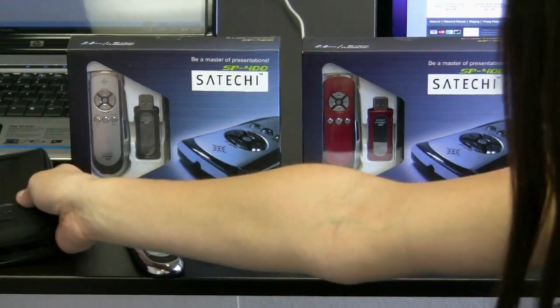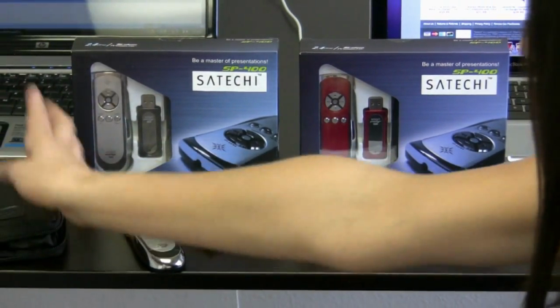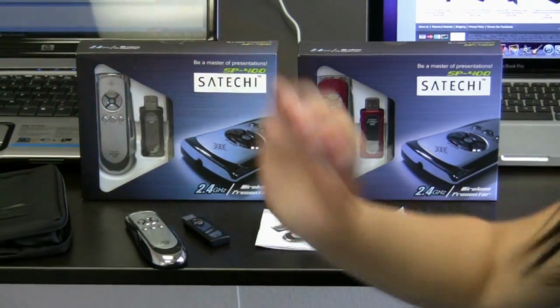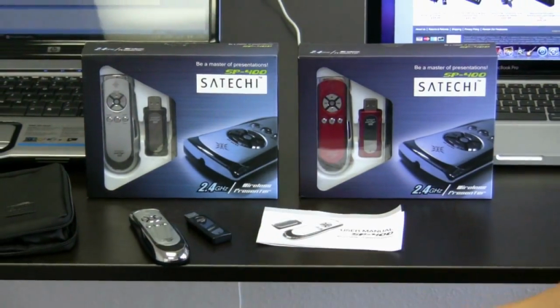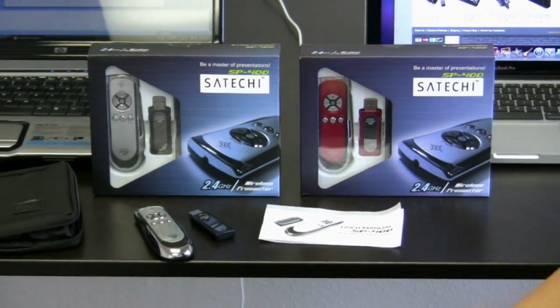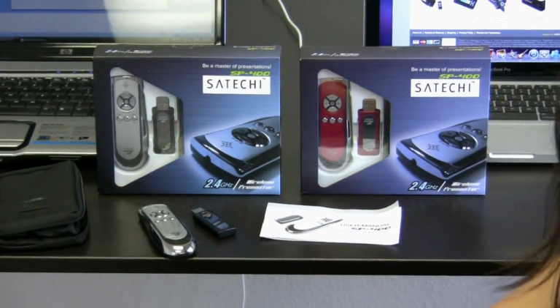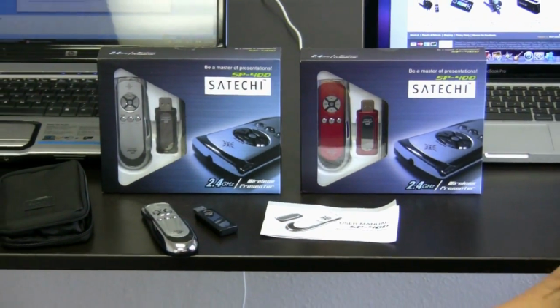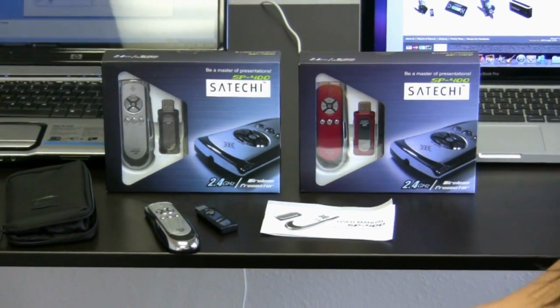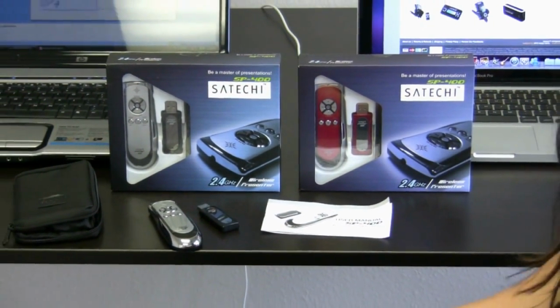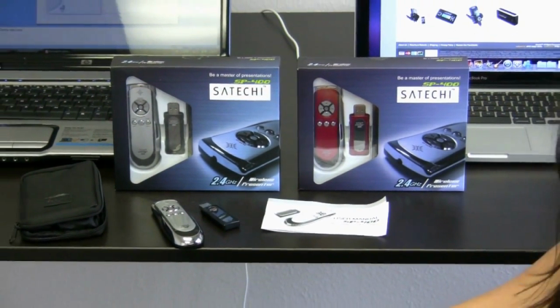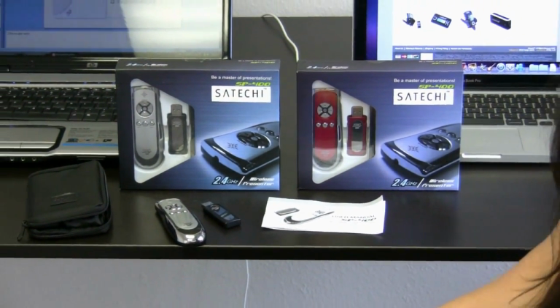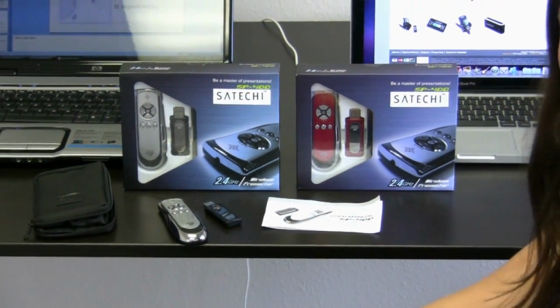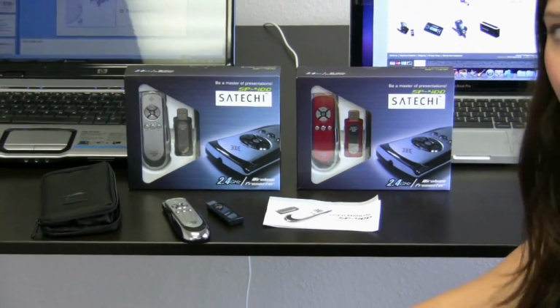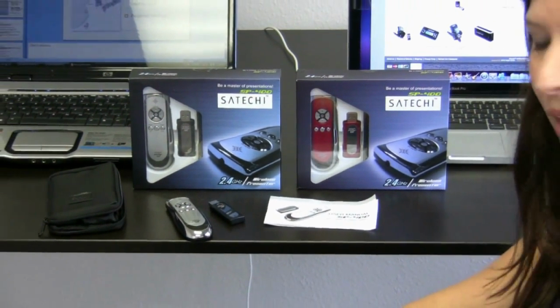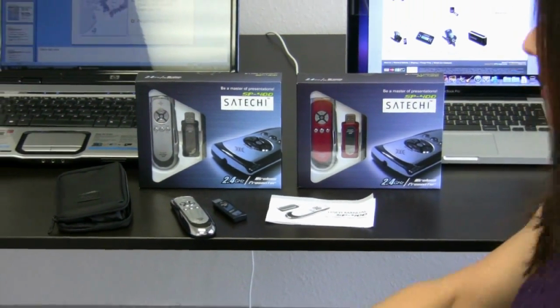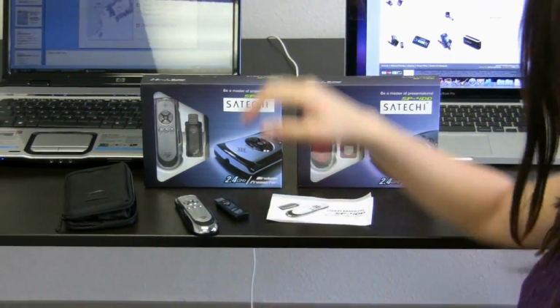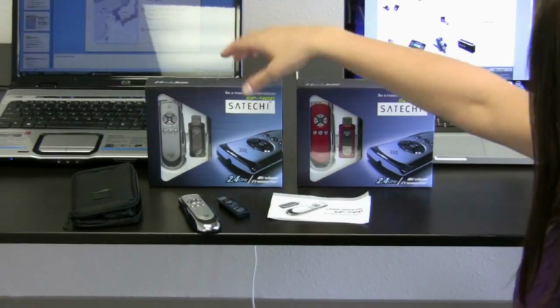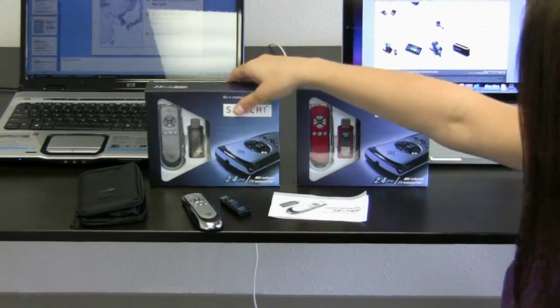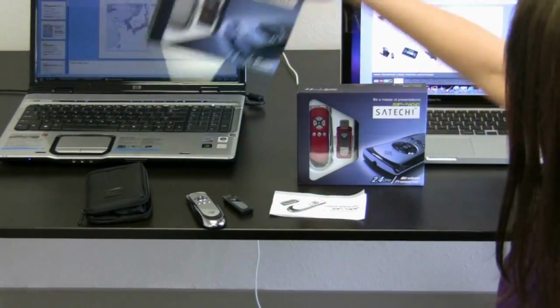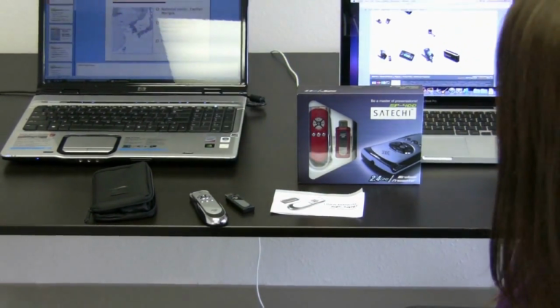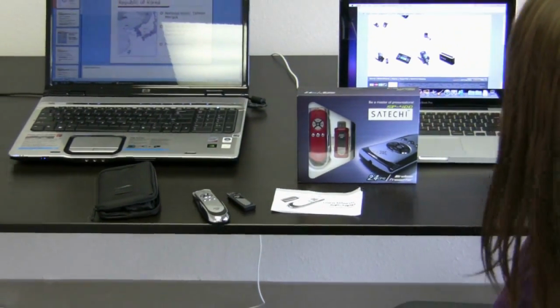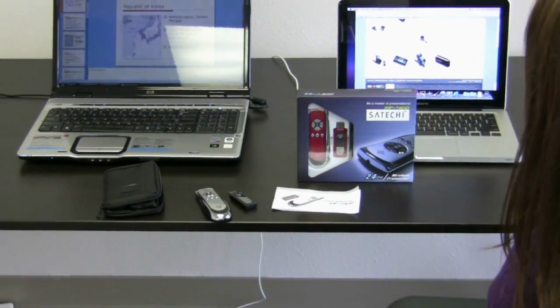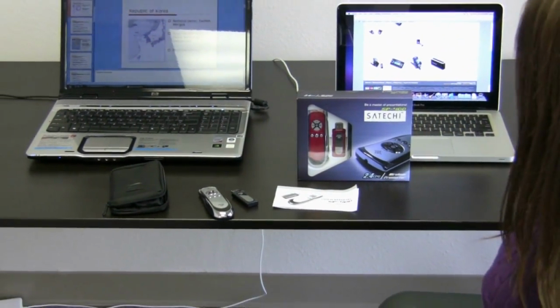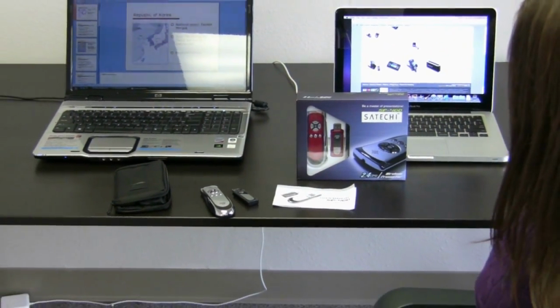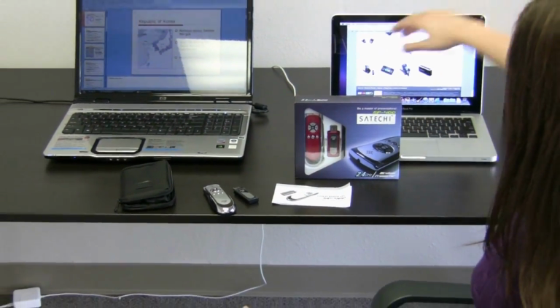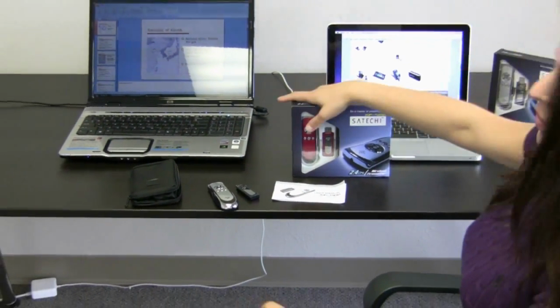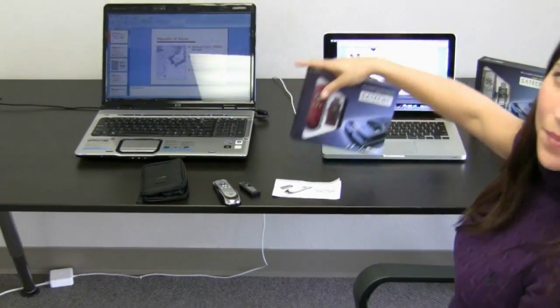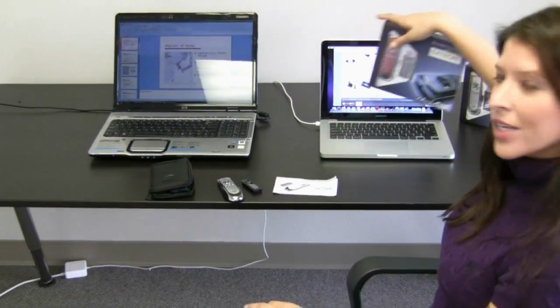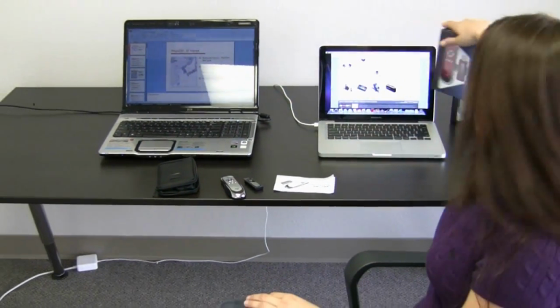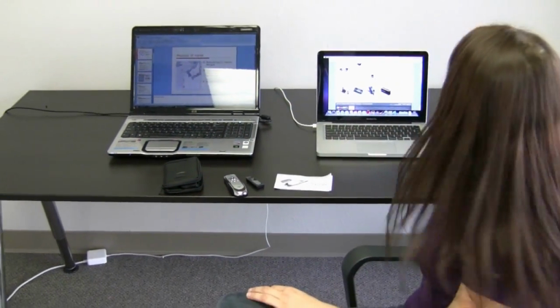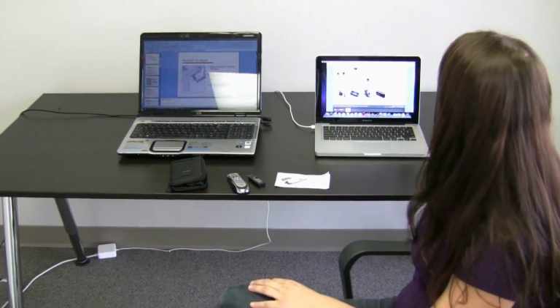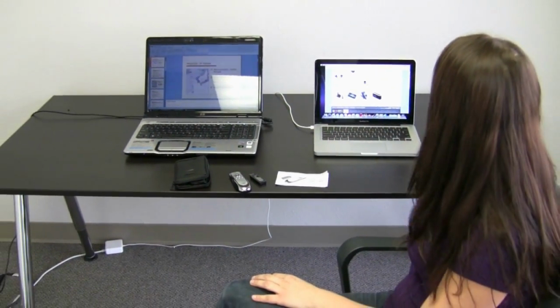We also include two AA batteries so you can get started right when you receive the product. I'd like to show you exactly how it works with both a Macintosh and a PC.